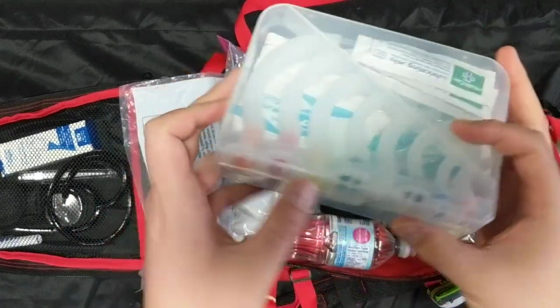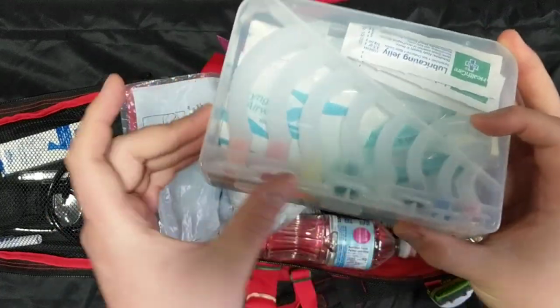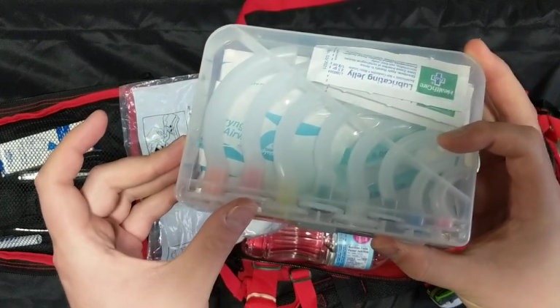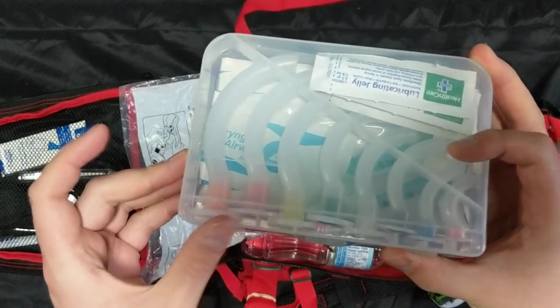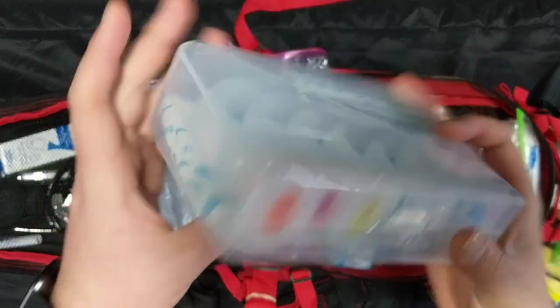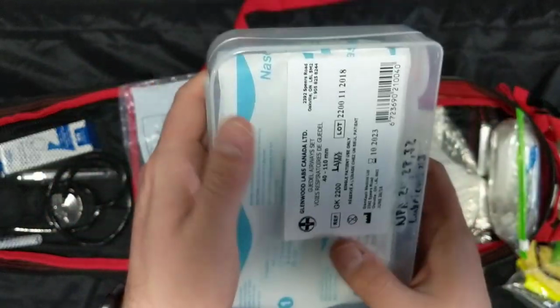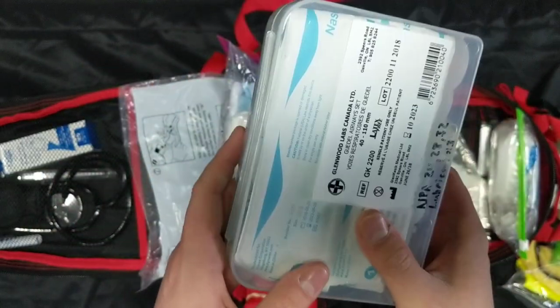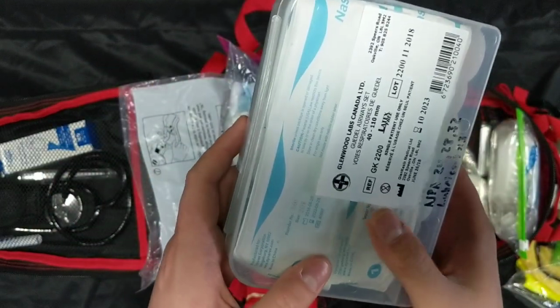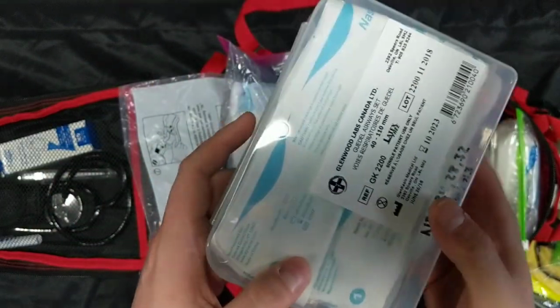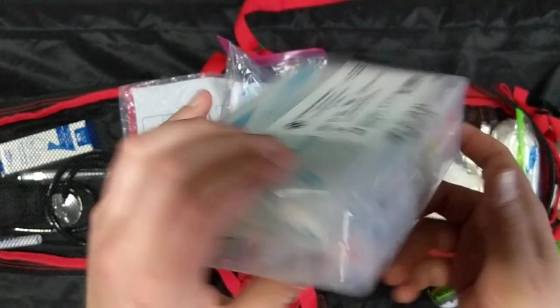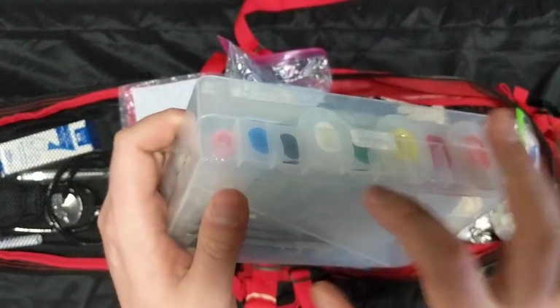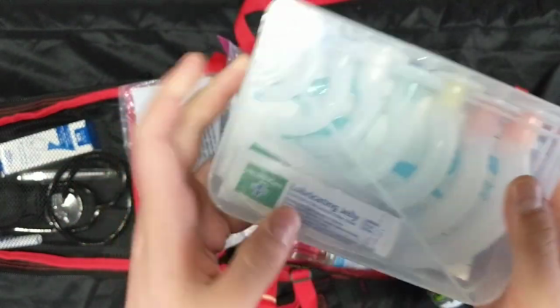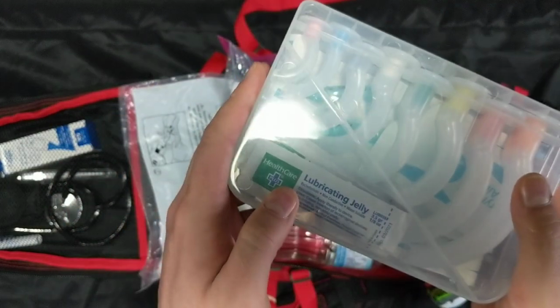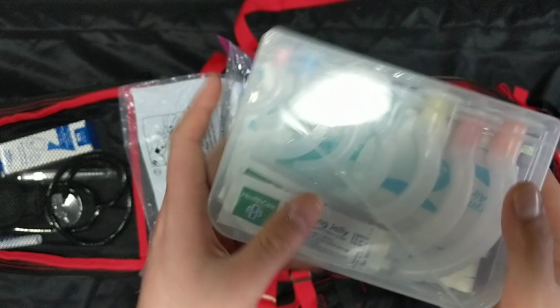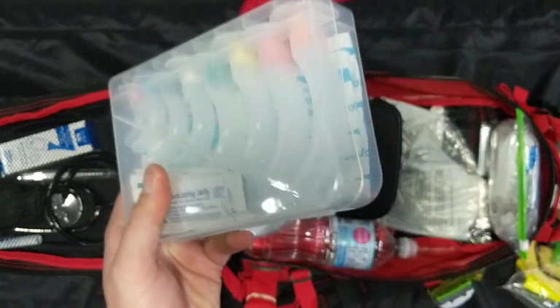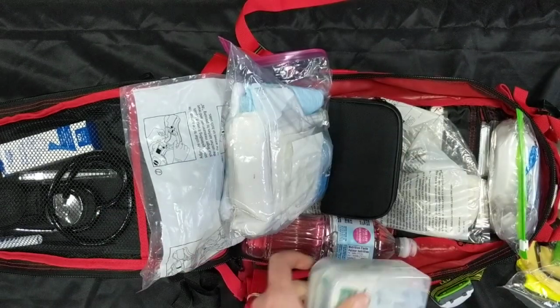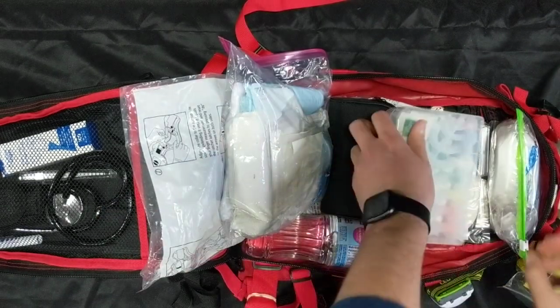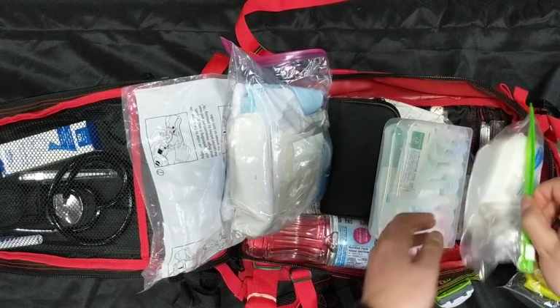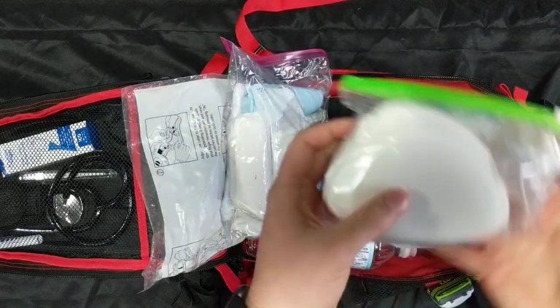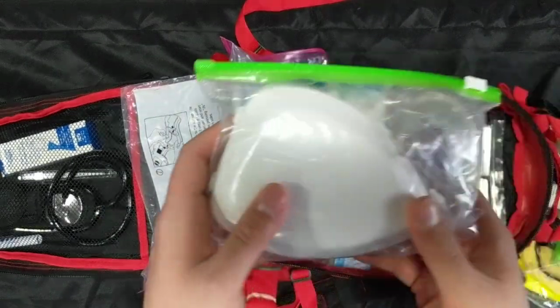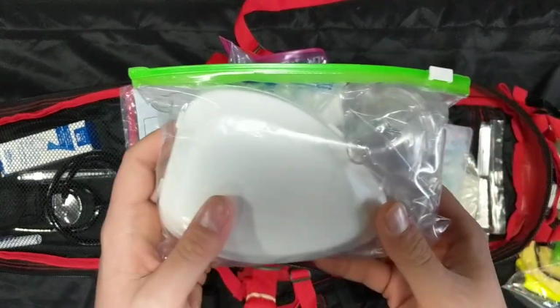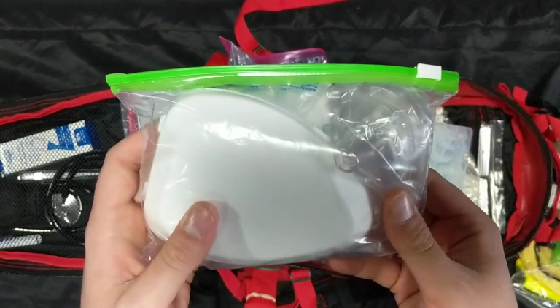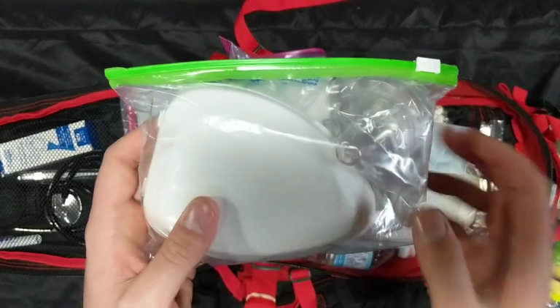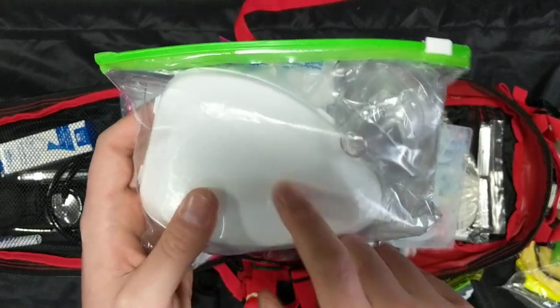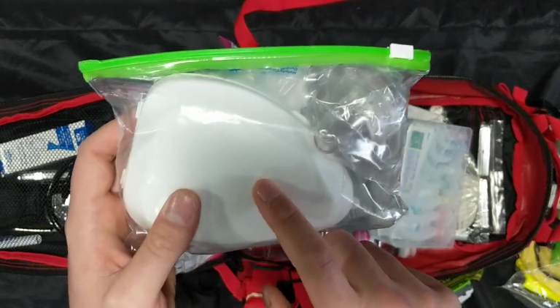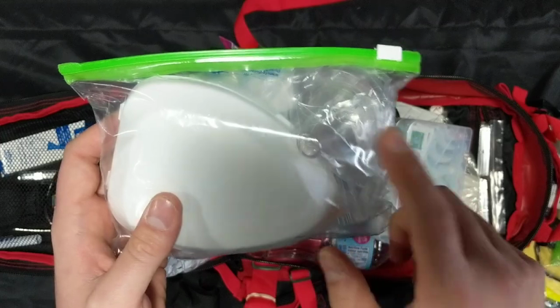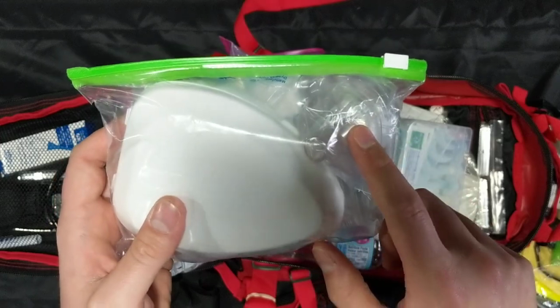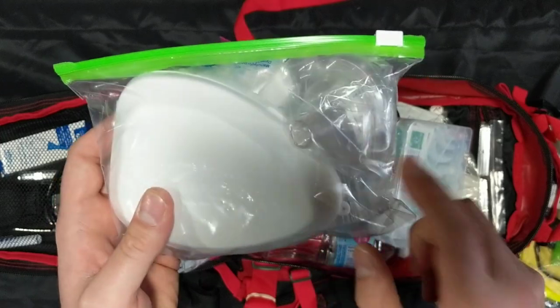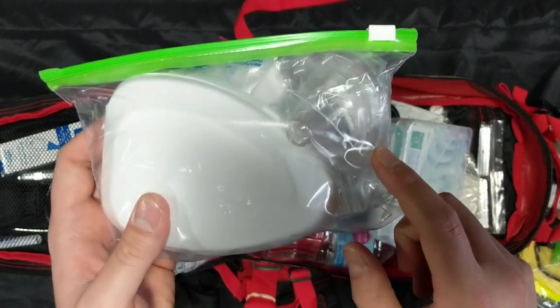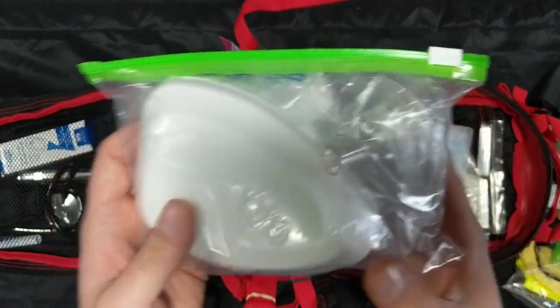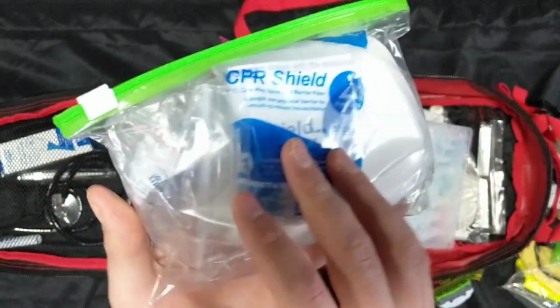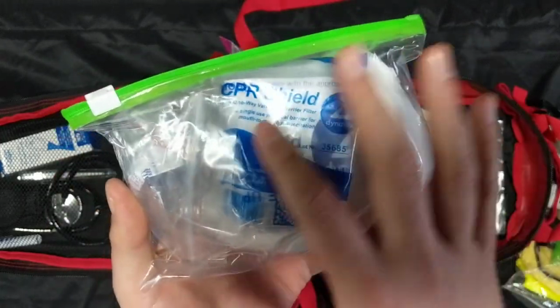Then you have an airway kit with eight oral pharyngeal airways and three nasal pharyngeal airways, as well as lubricant for those nasal pharyngeal airways.